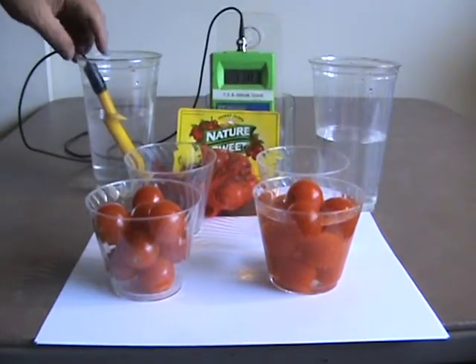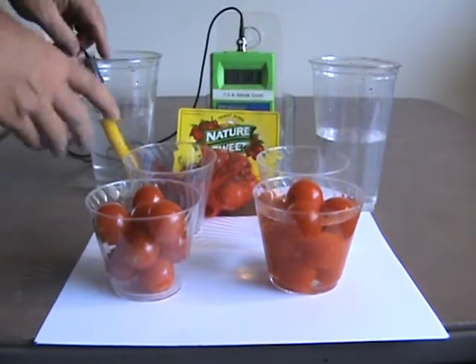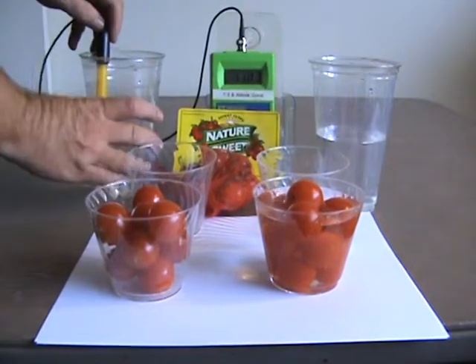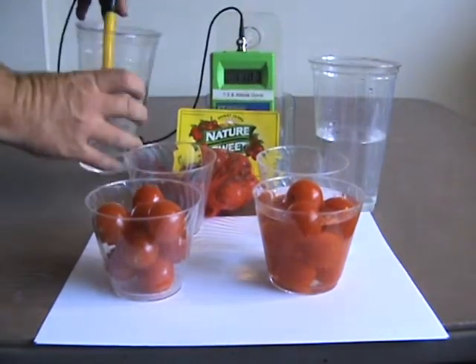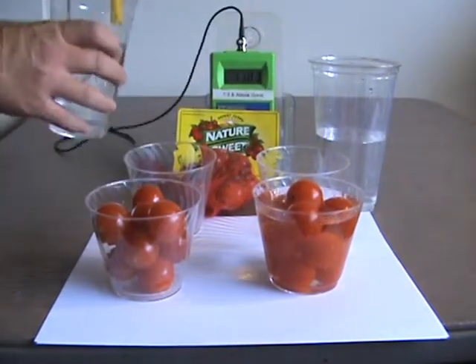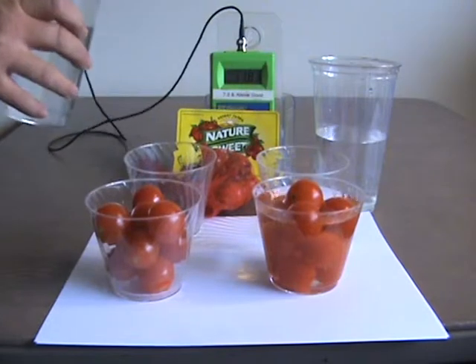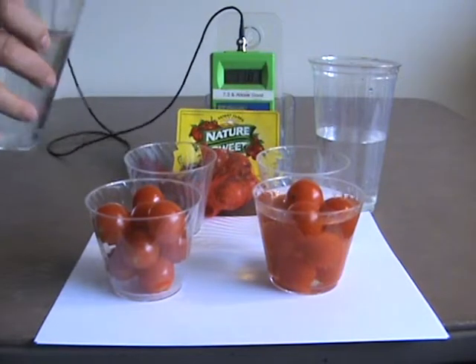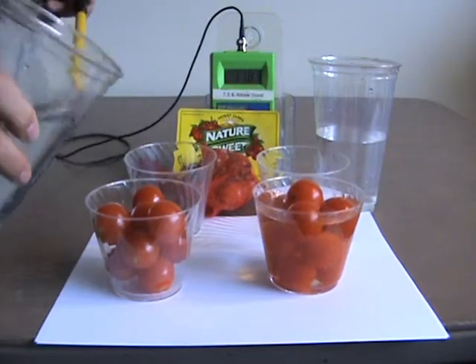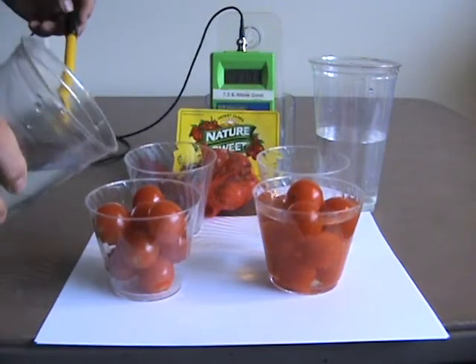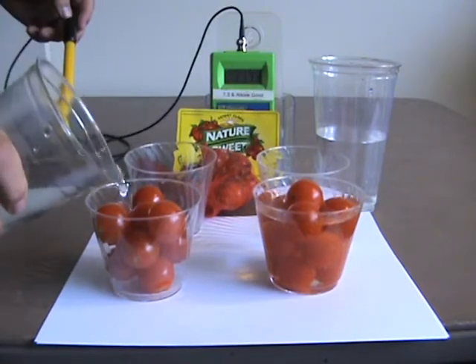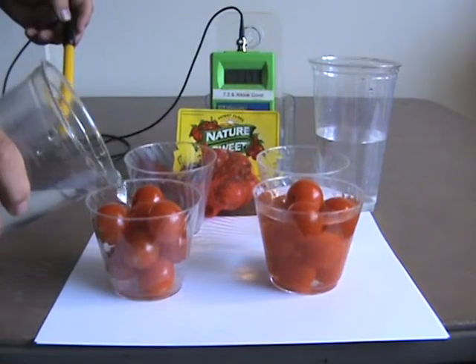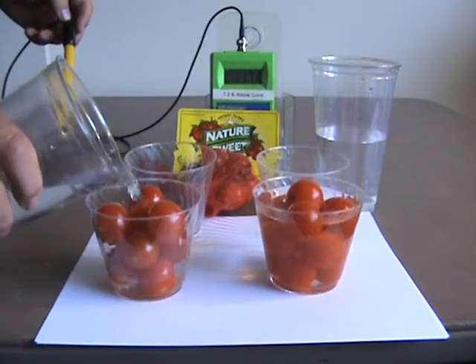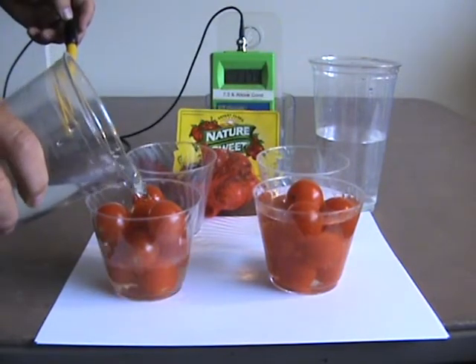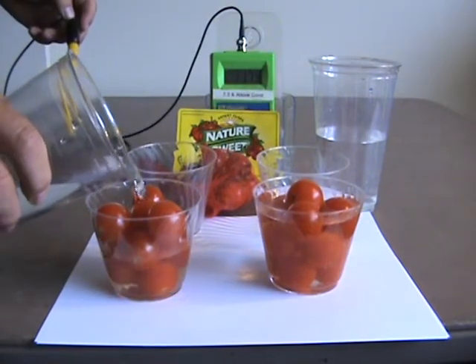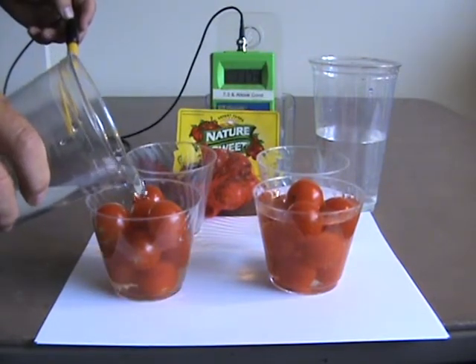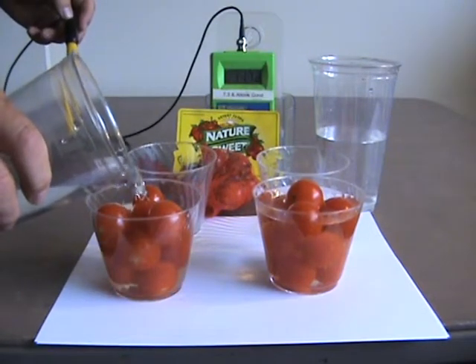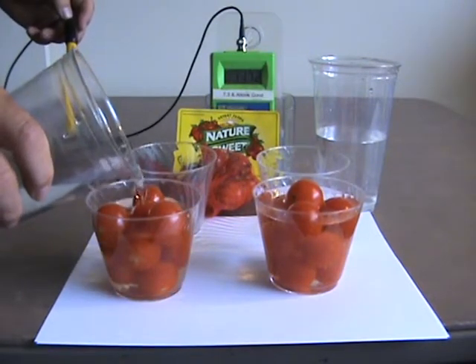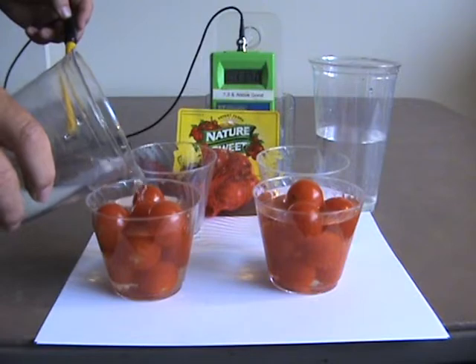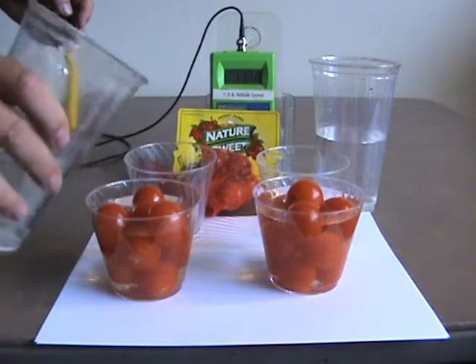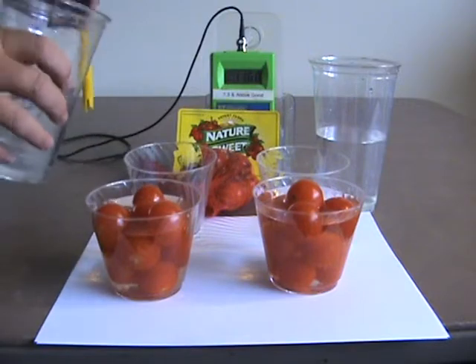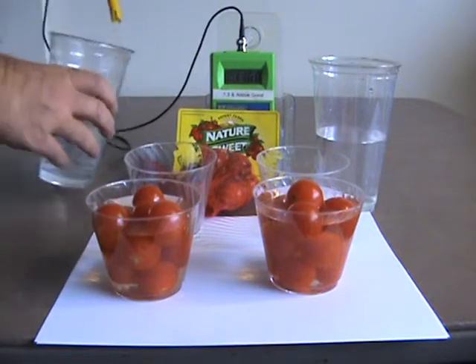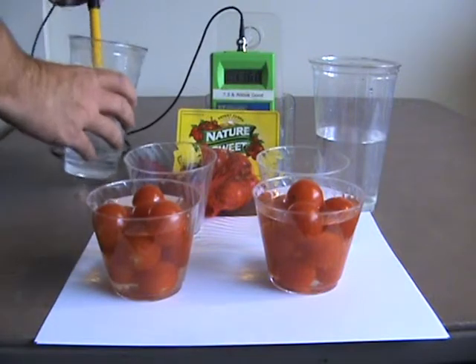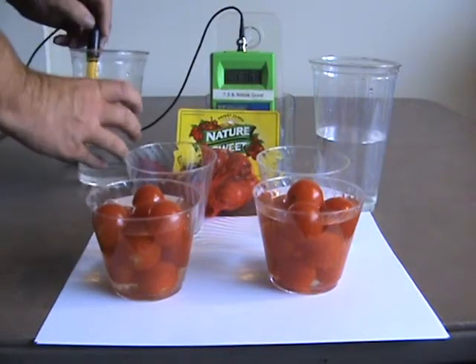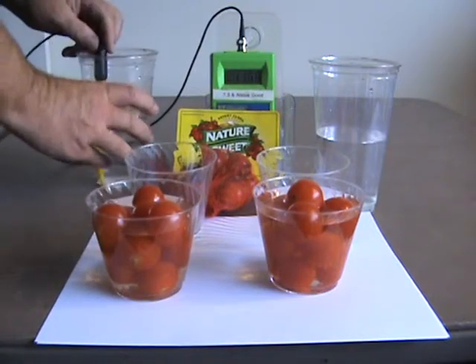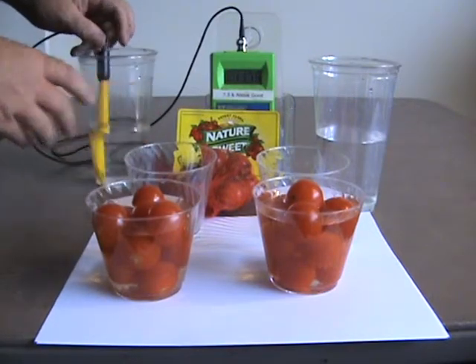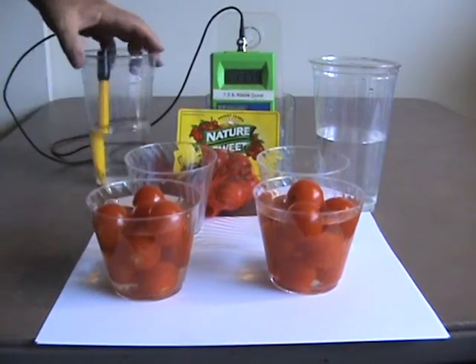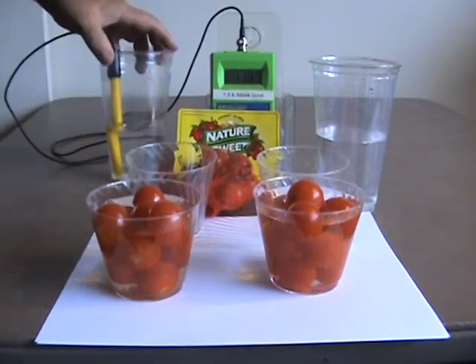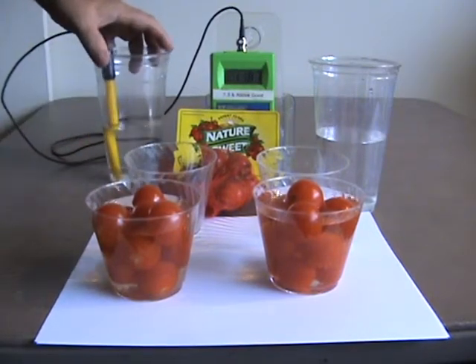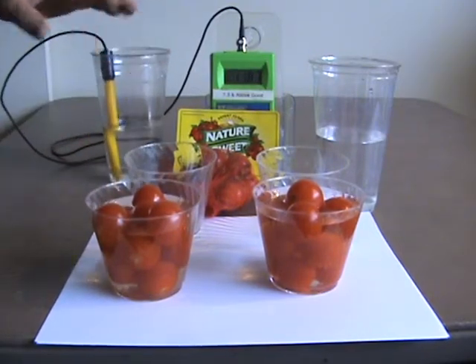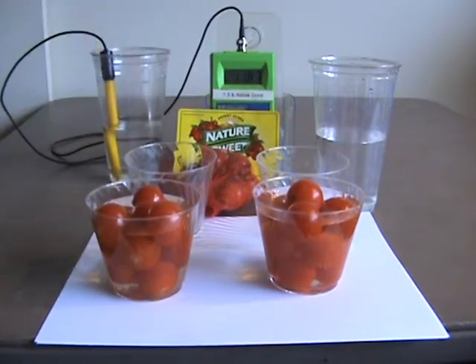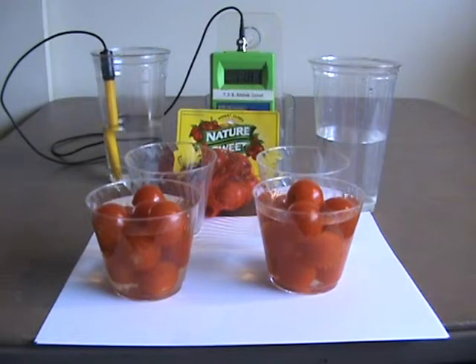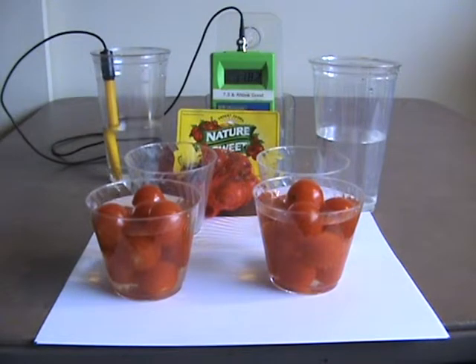And we're going to put a little of this alkaline water in here as well, and we'll give them a little stir.